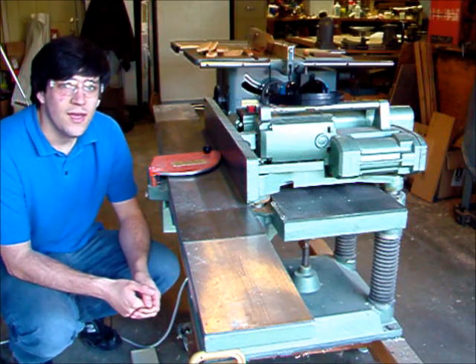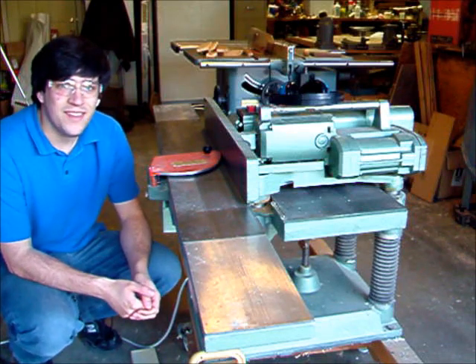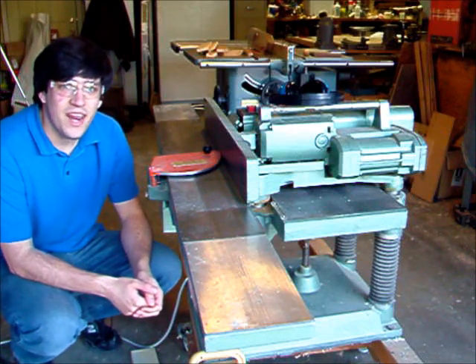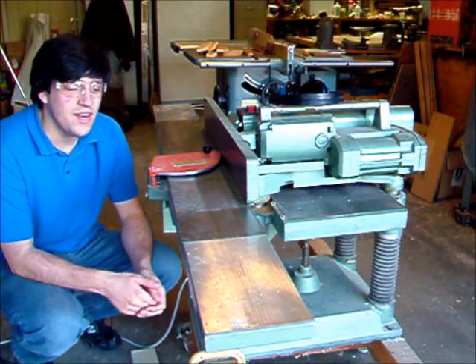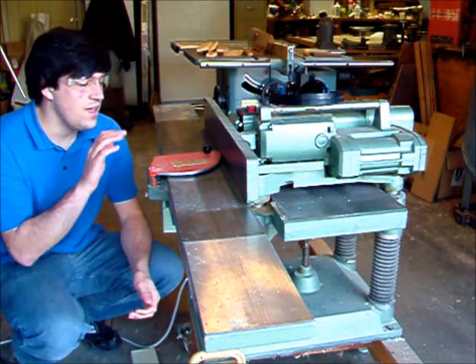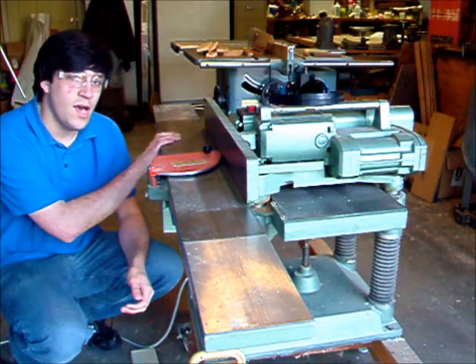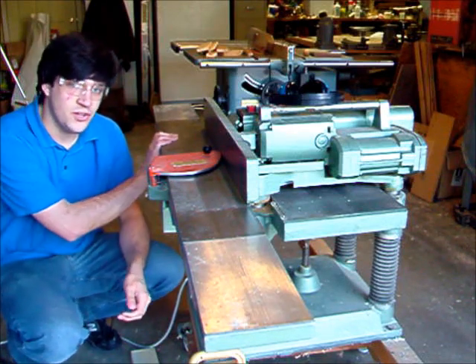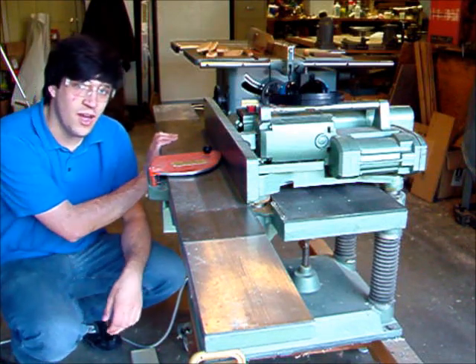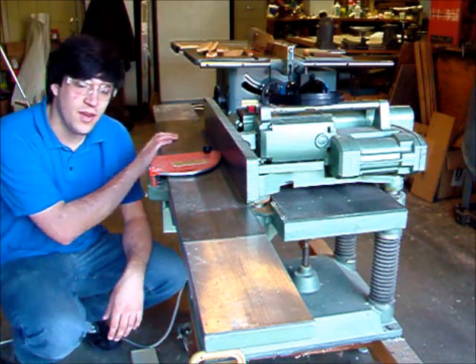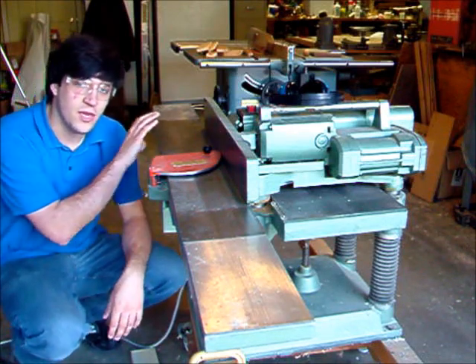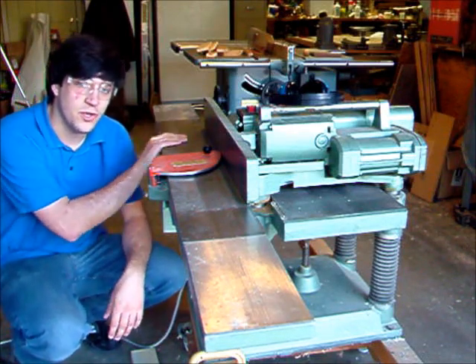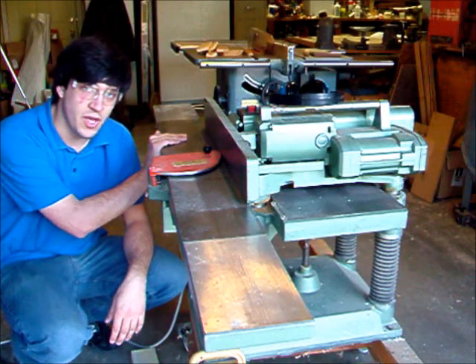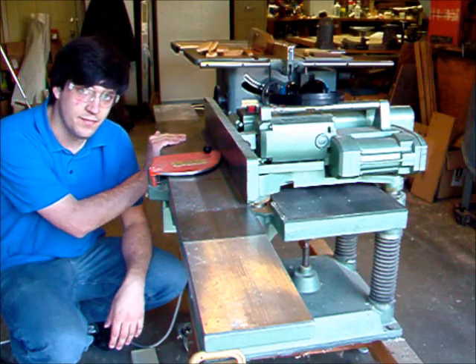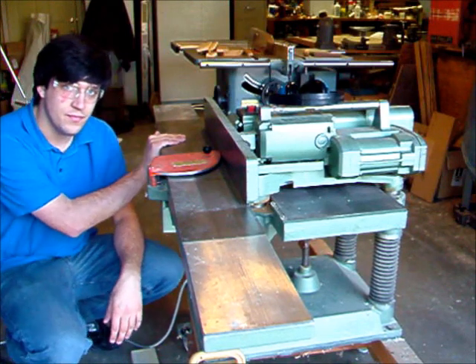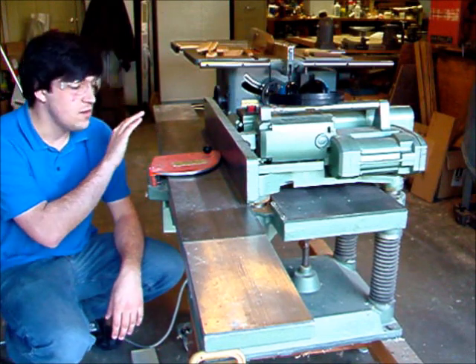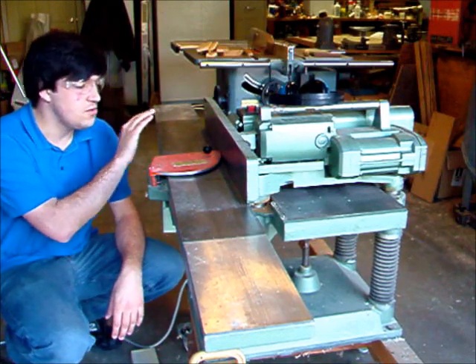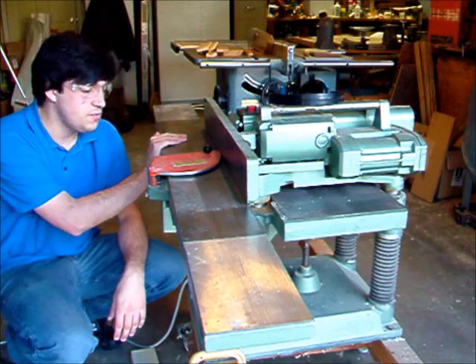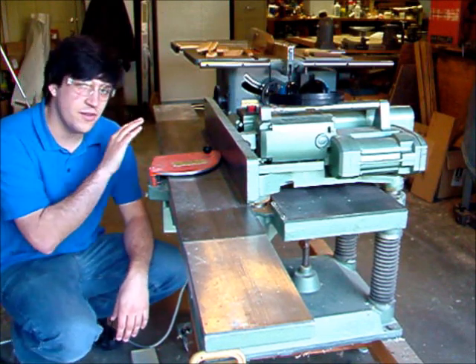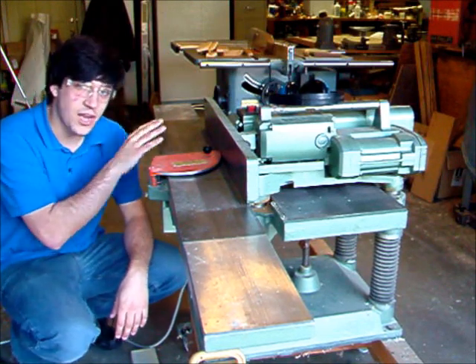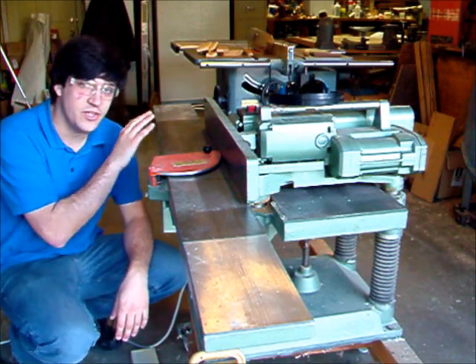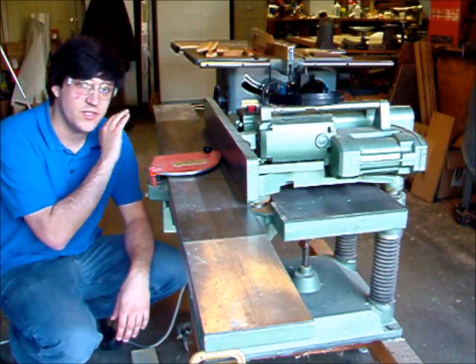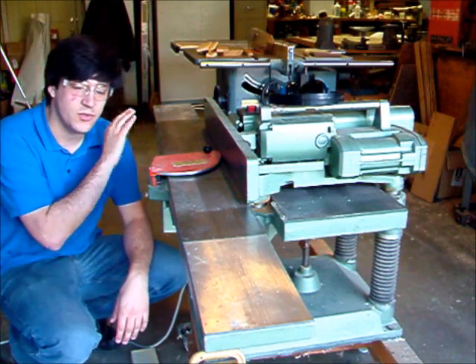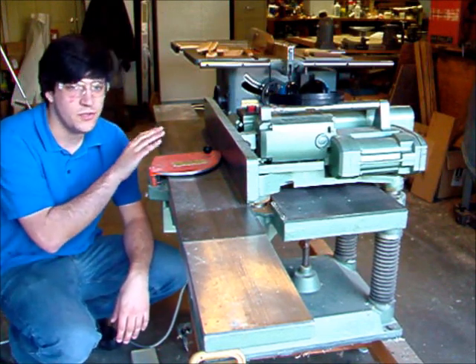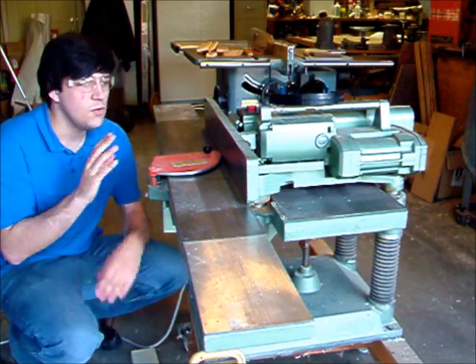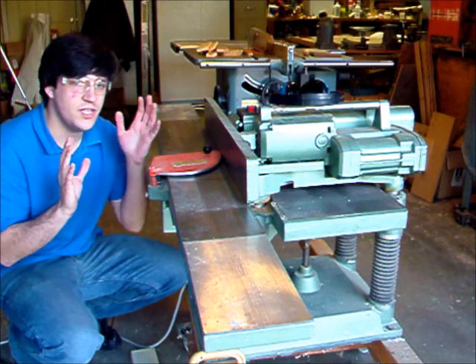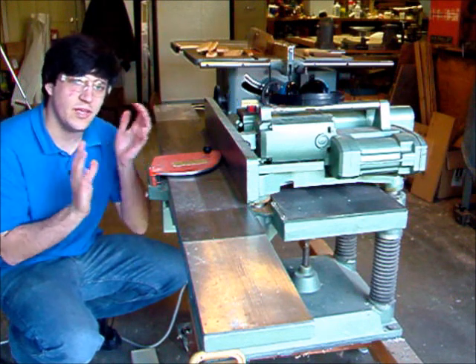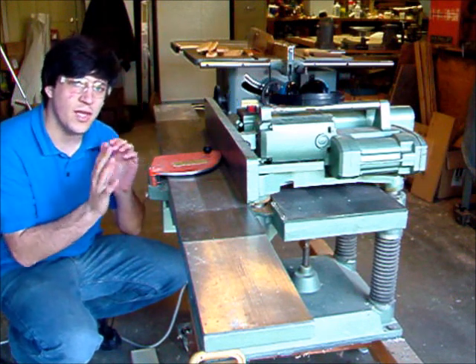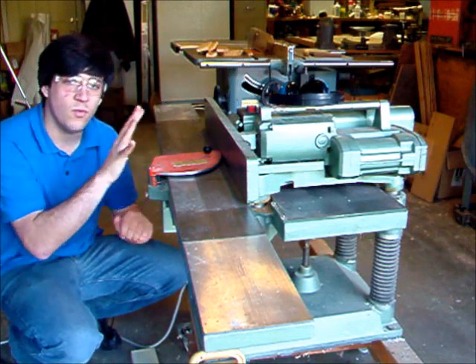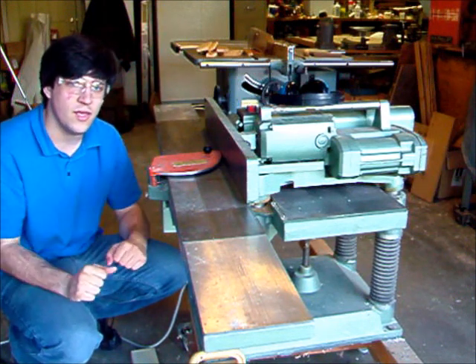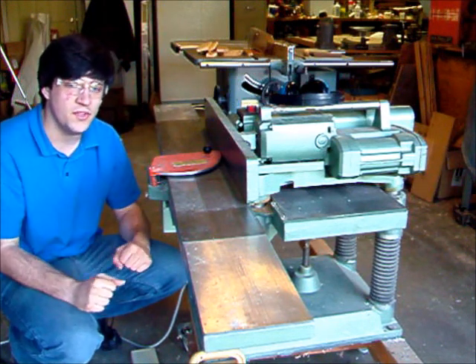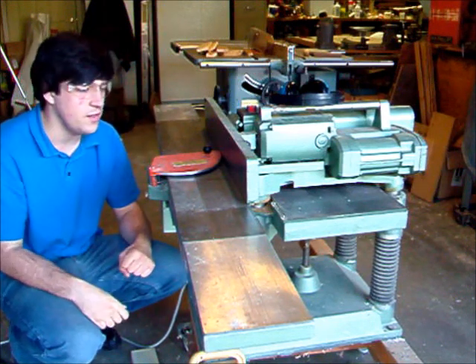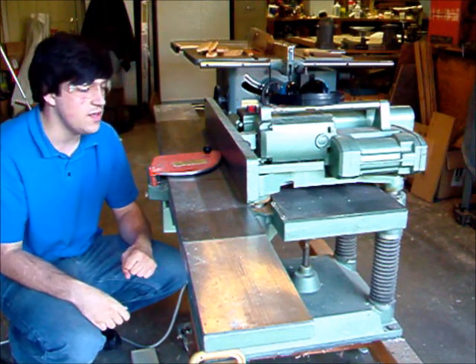Hey, this is Kenneth, and today I'm going to show you how to operate a jointer planer. A jointer planer is actually two separate tools, which are typically combined into one in a multi-unit like this.